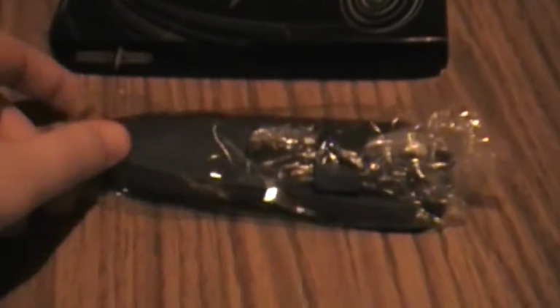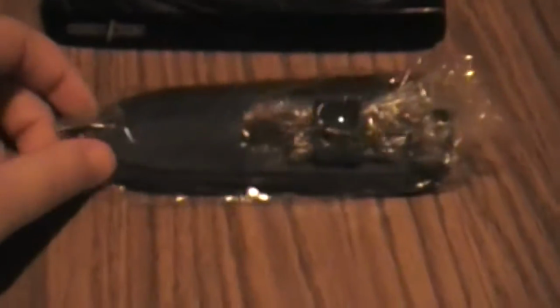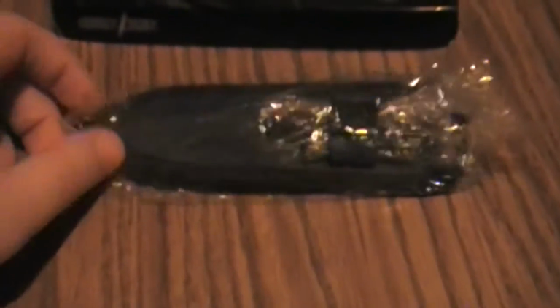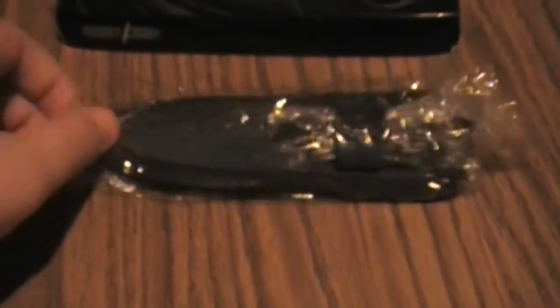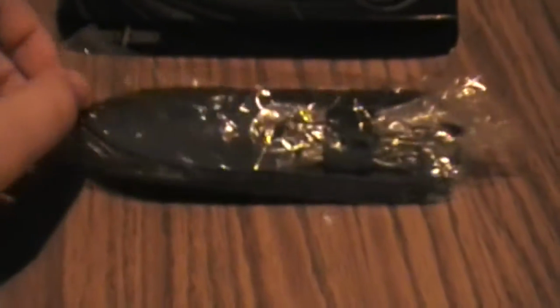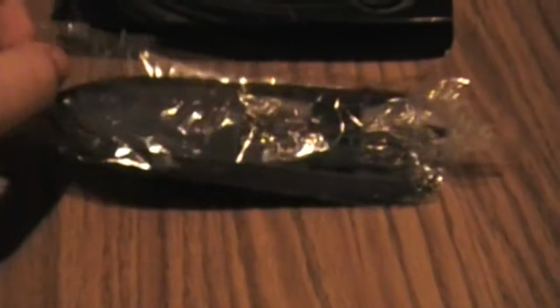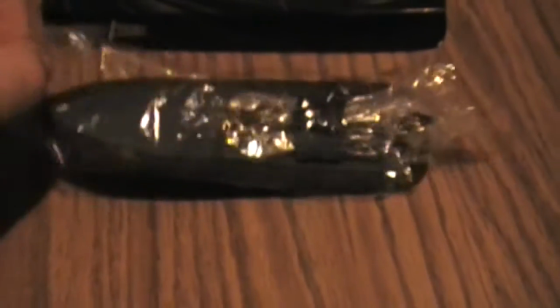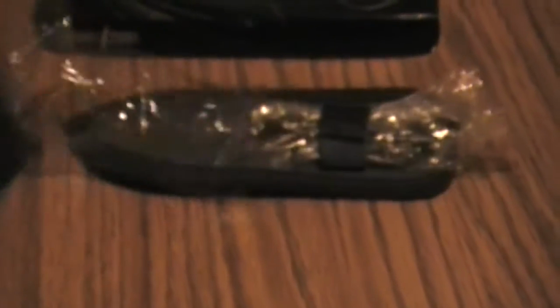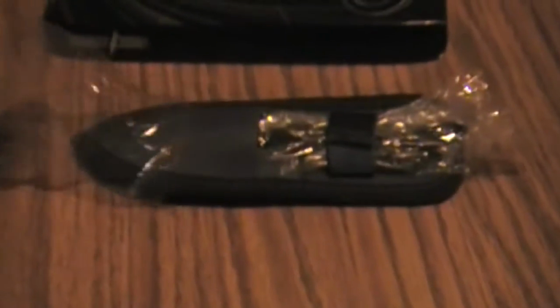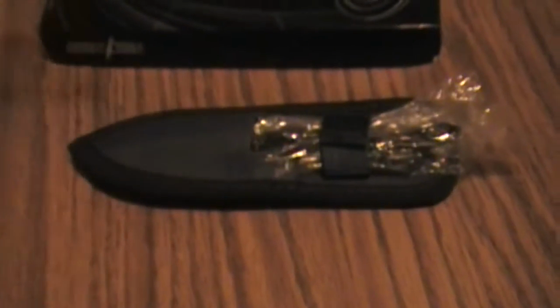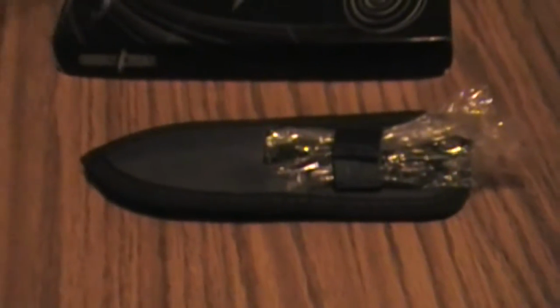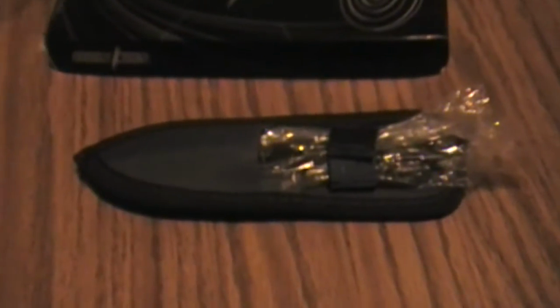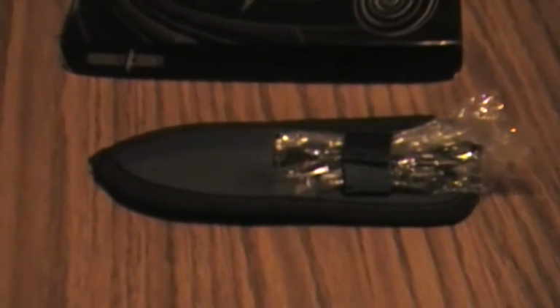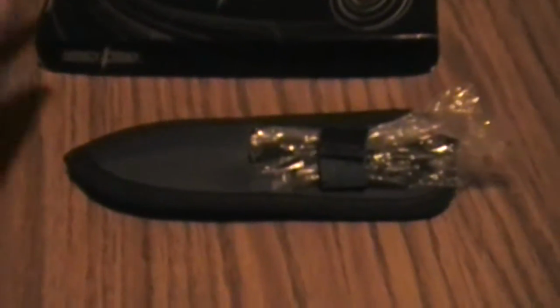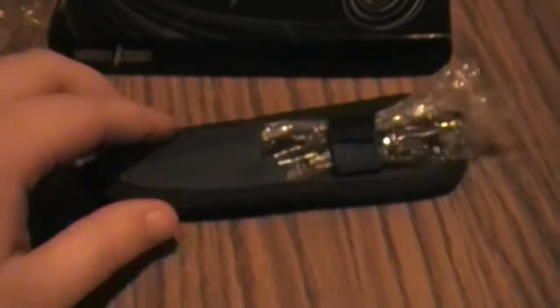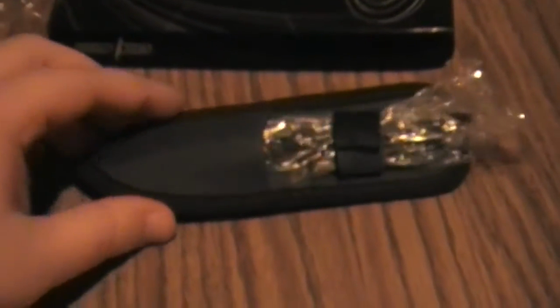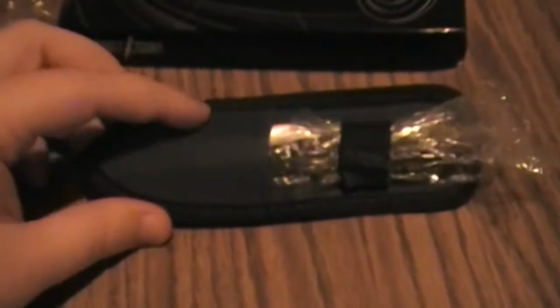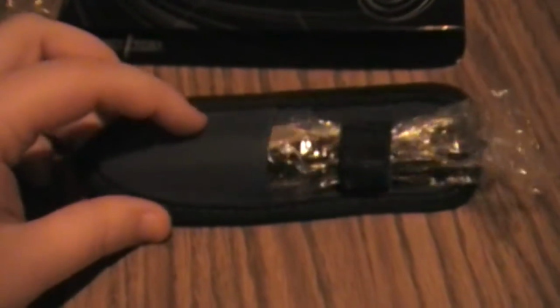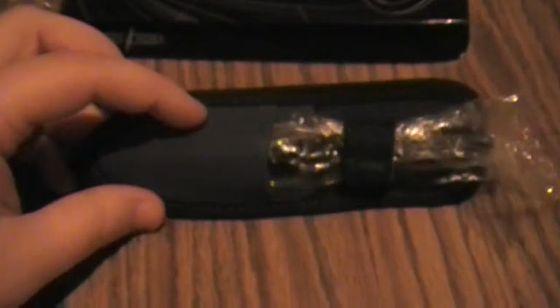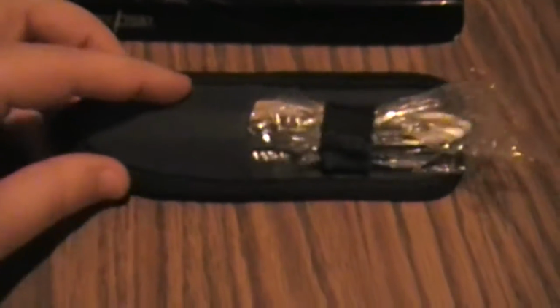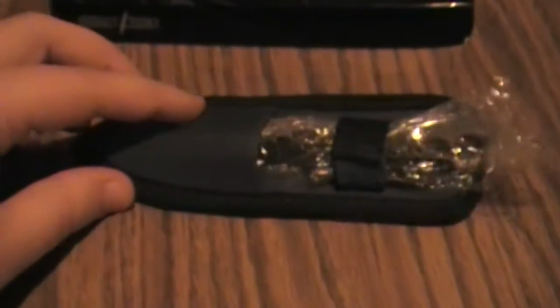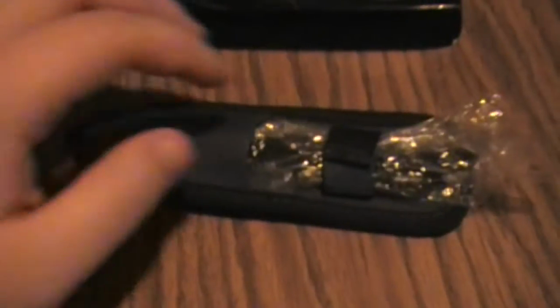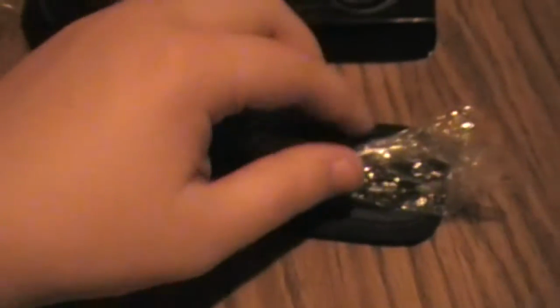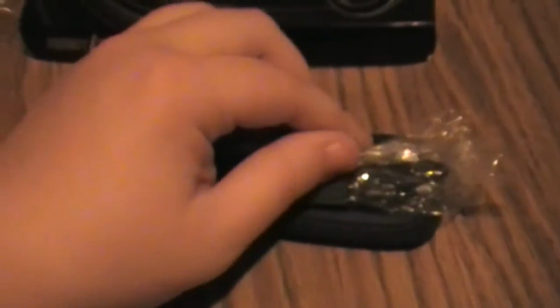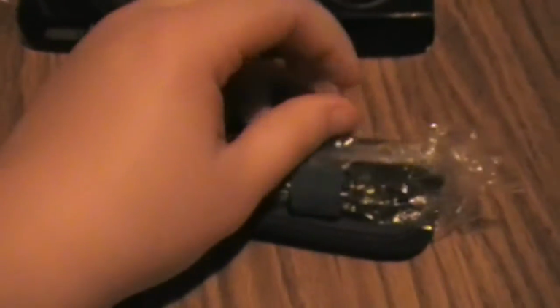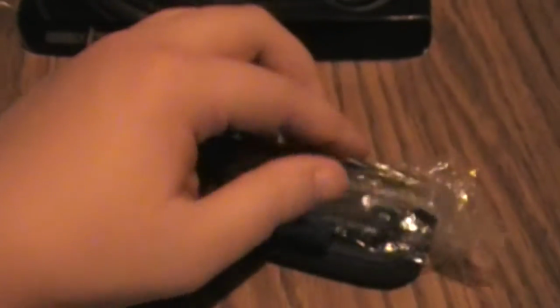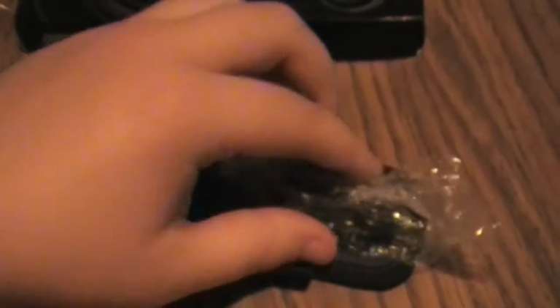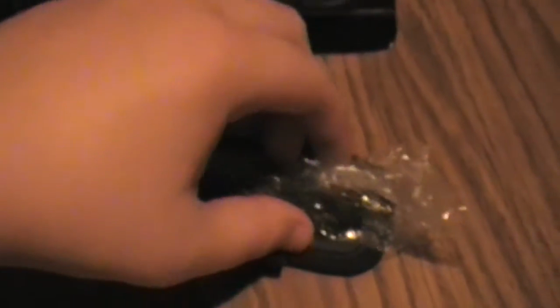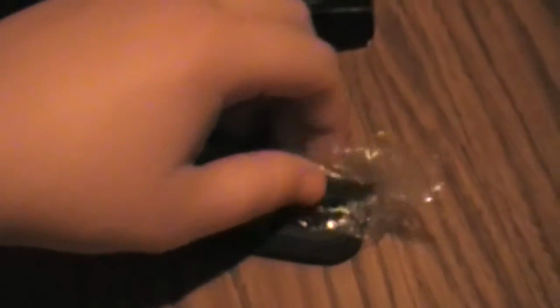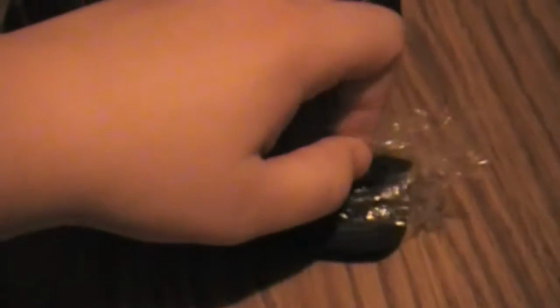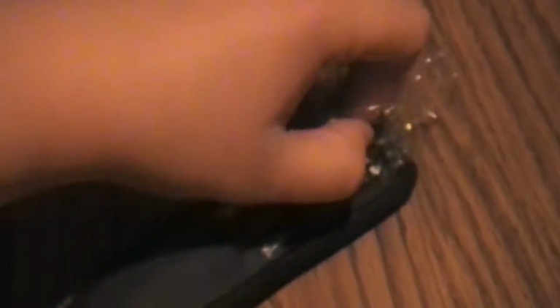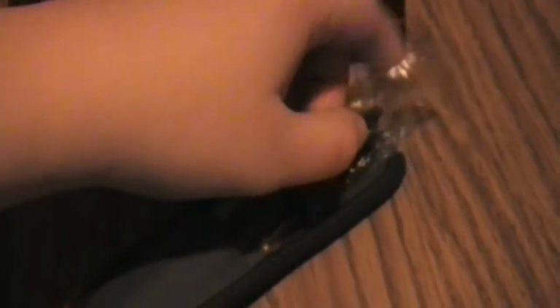And there we go, let's get the plastic off. Have a pretty cool sheath. Let's get the knives out.